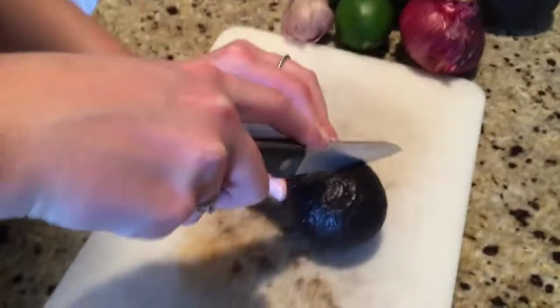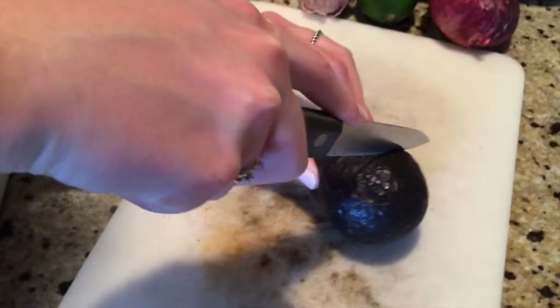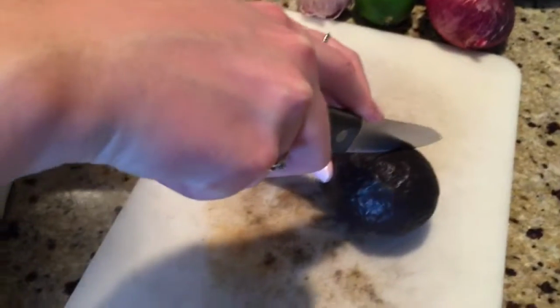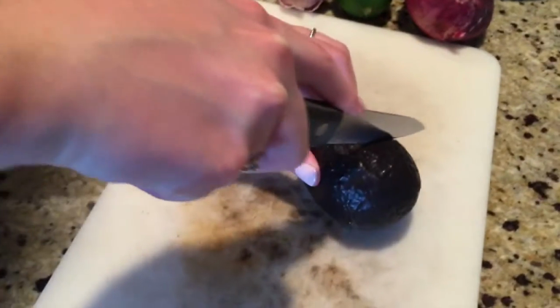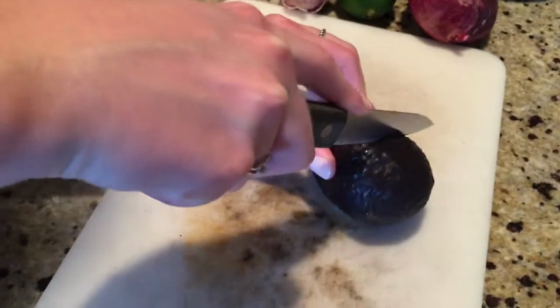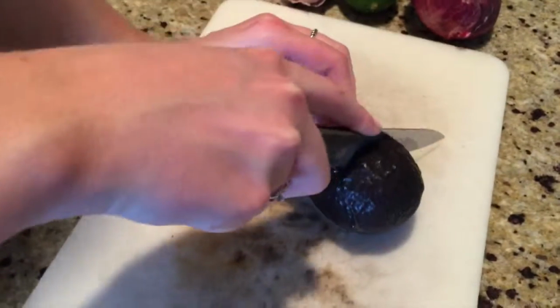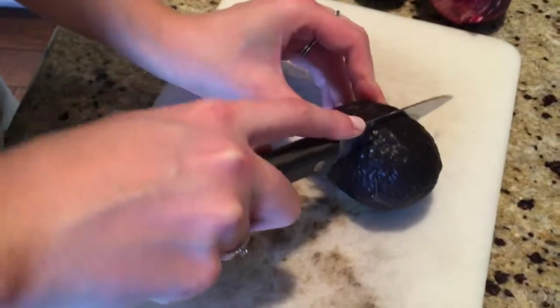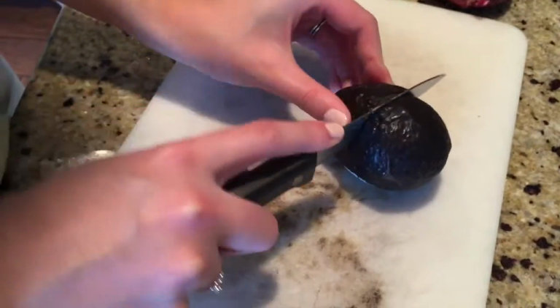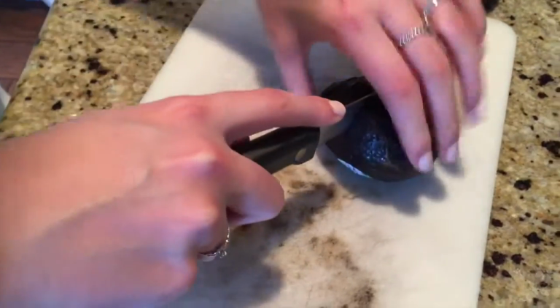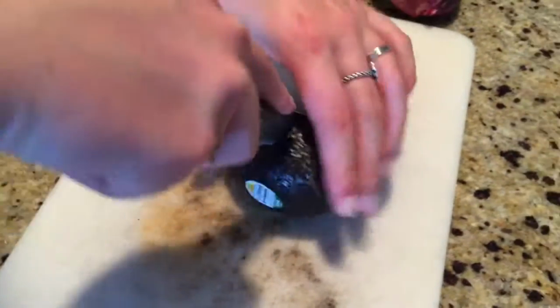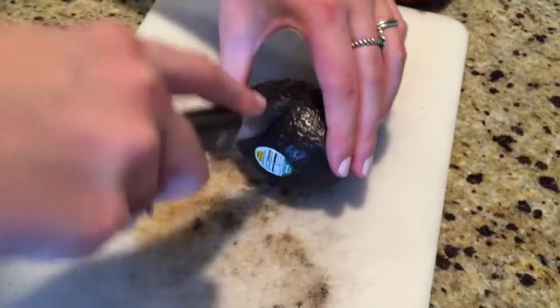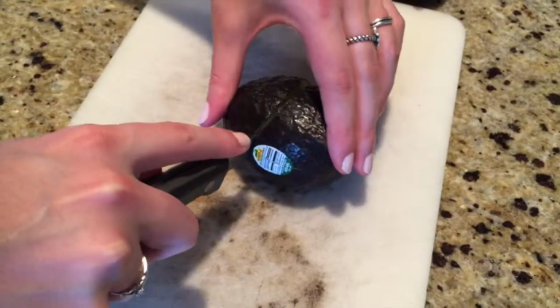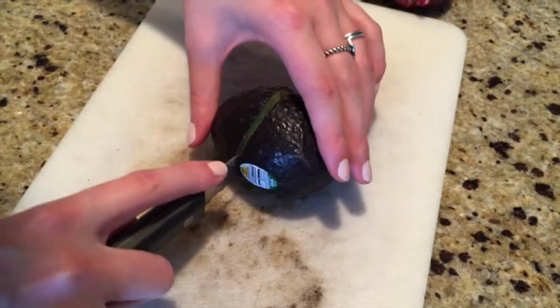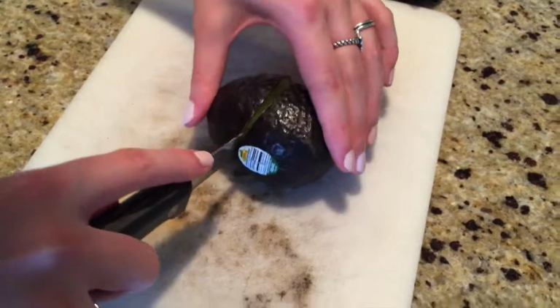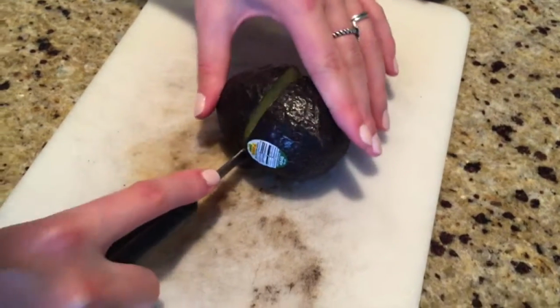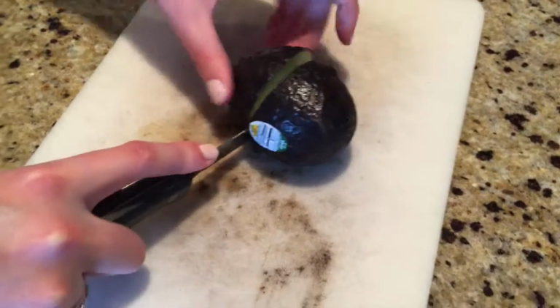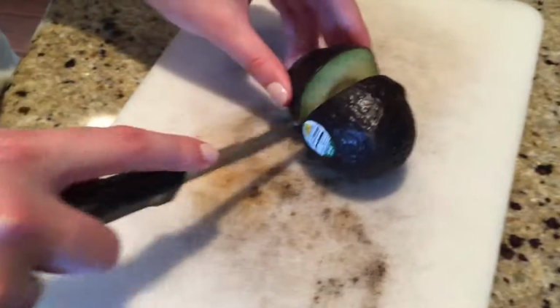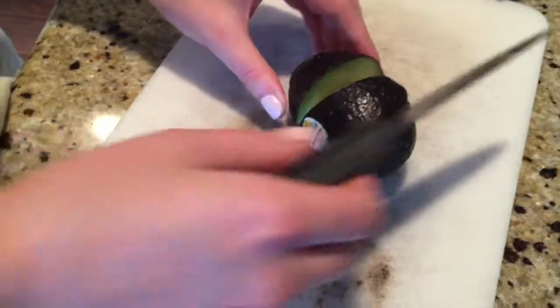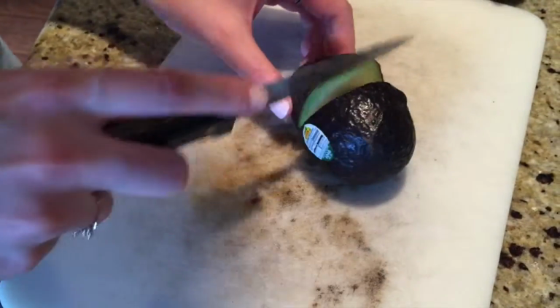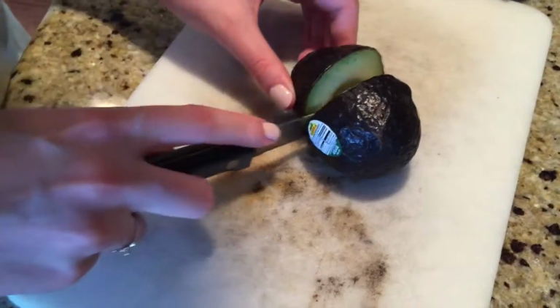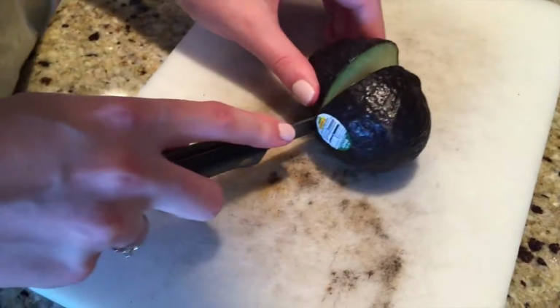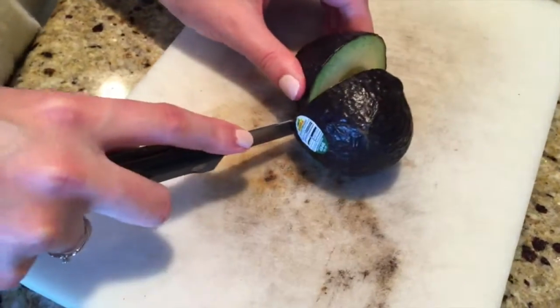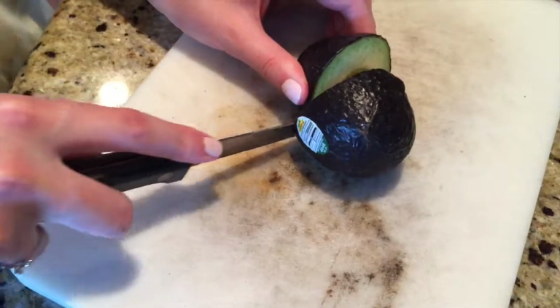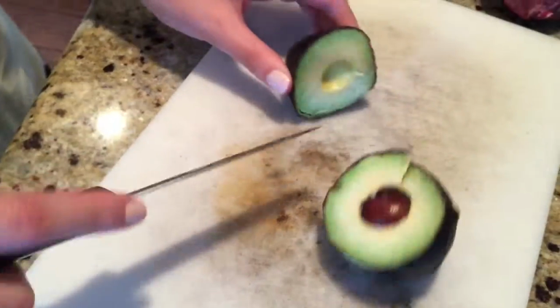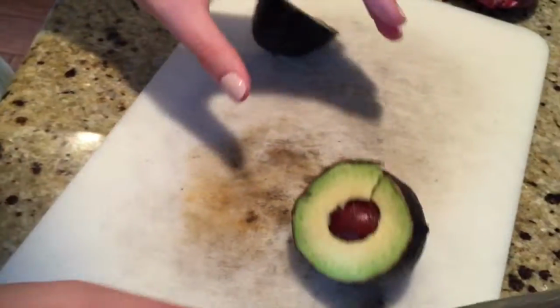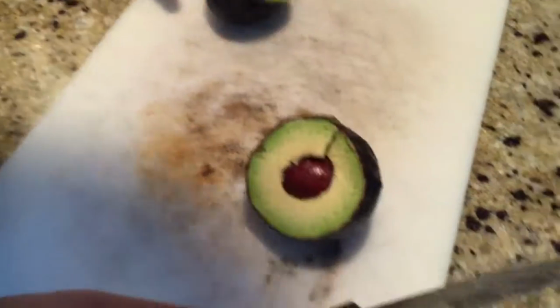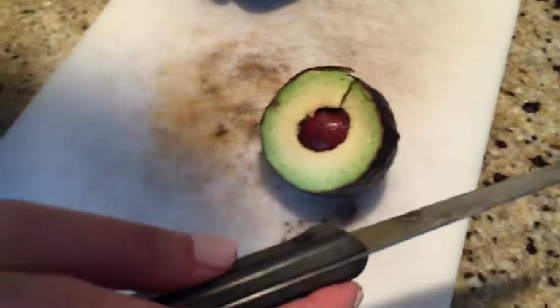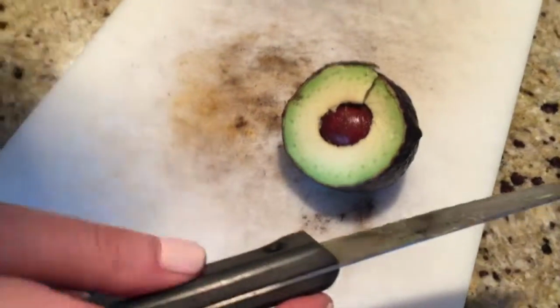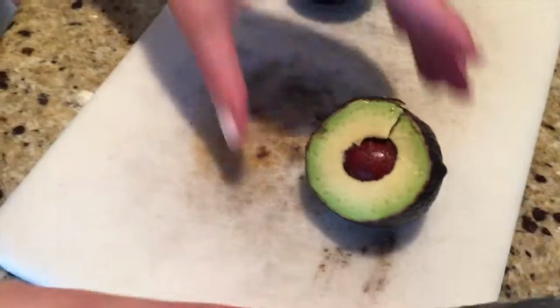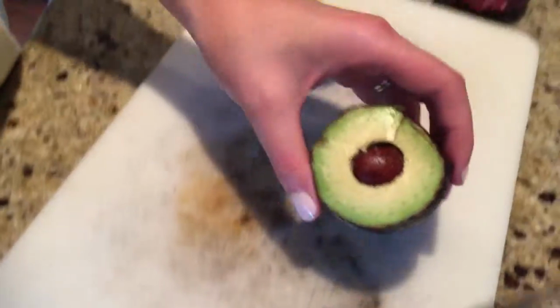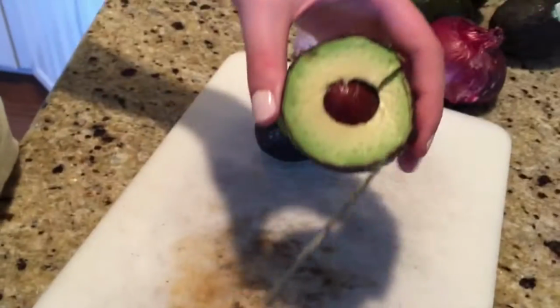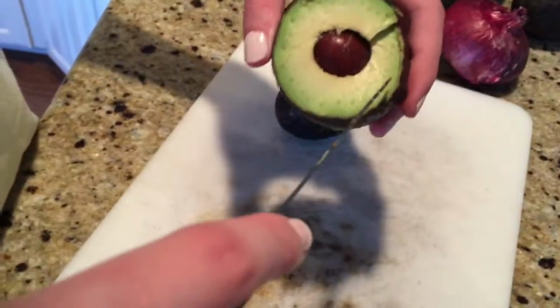All right guys, so we're cutting the first avocado. What happened? The pit's off-centered — don't you hate when your pit gets off-centered? That sucks. I need a bowl, that would be nice.